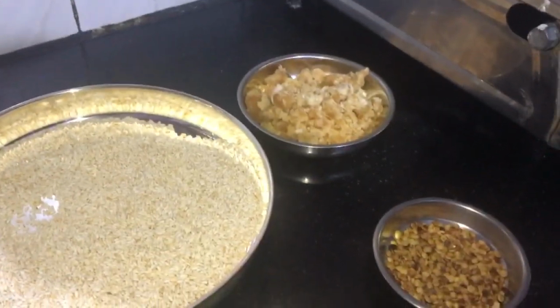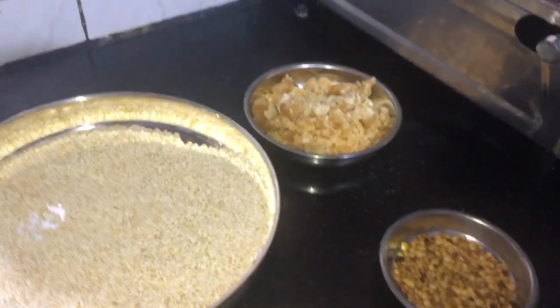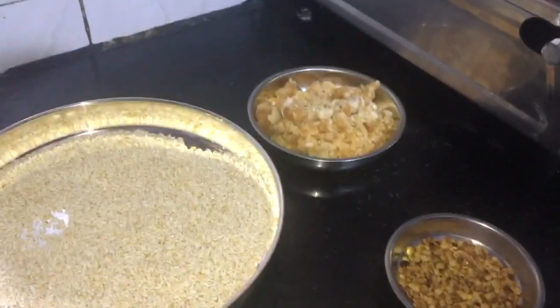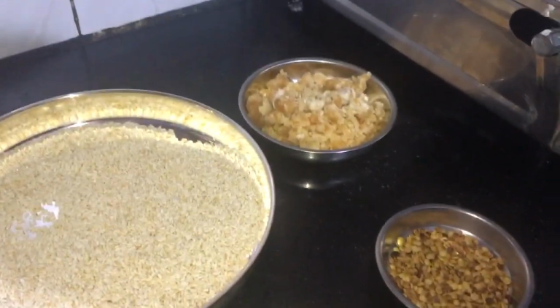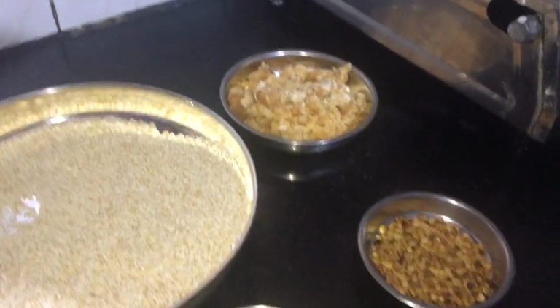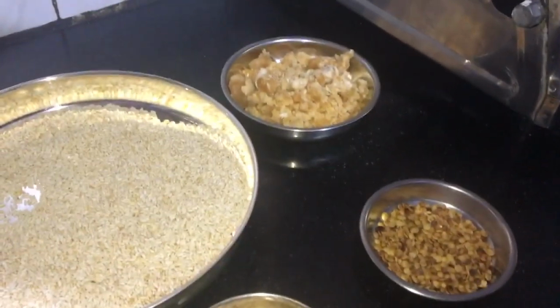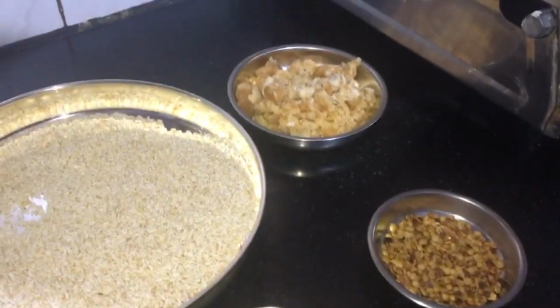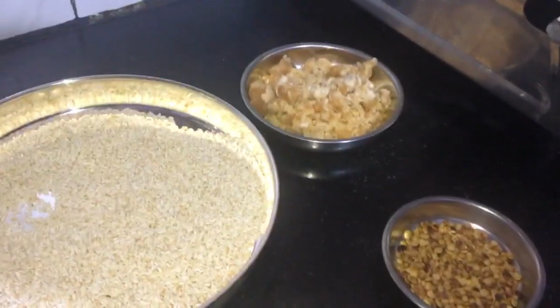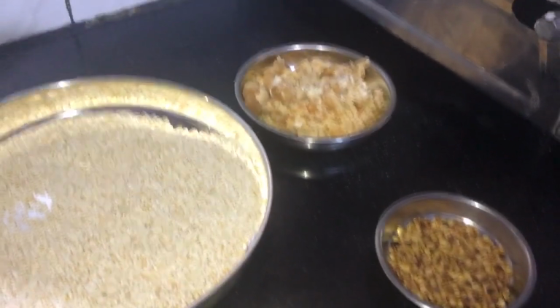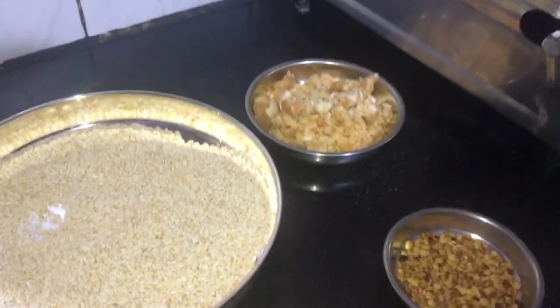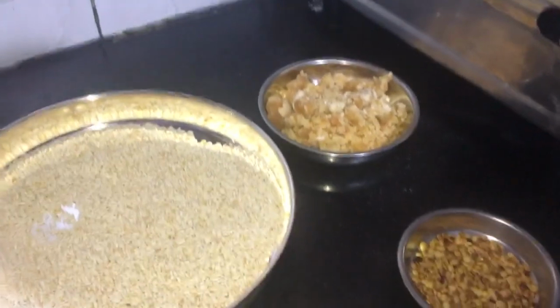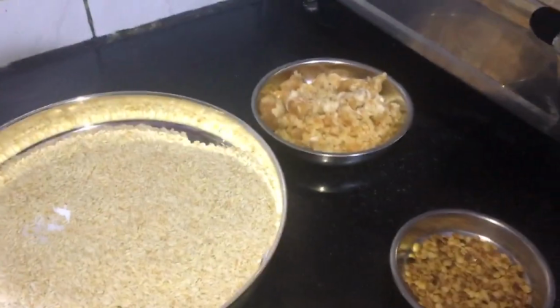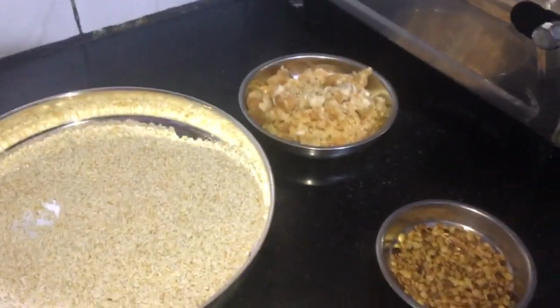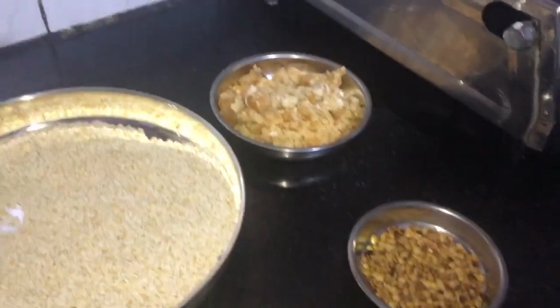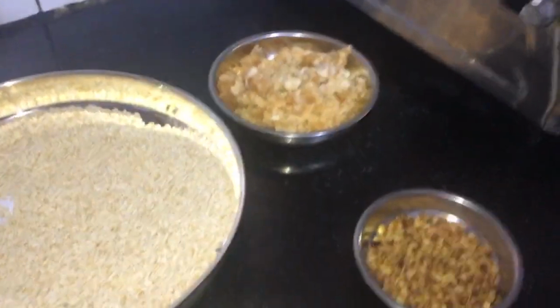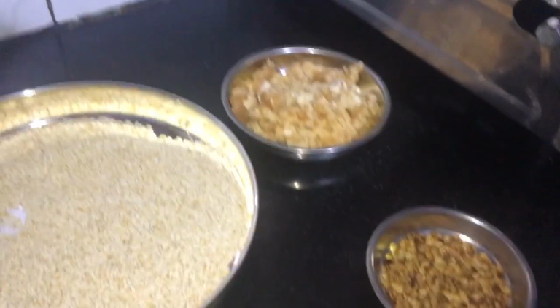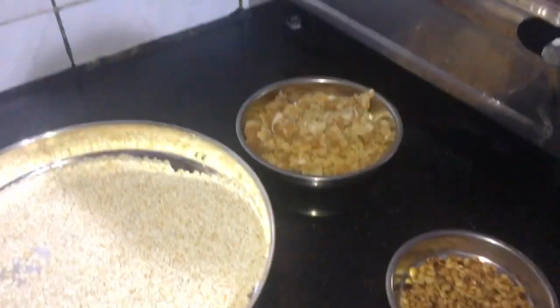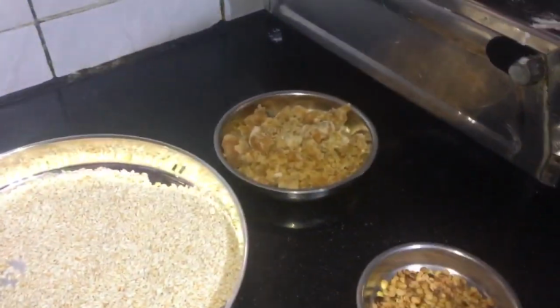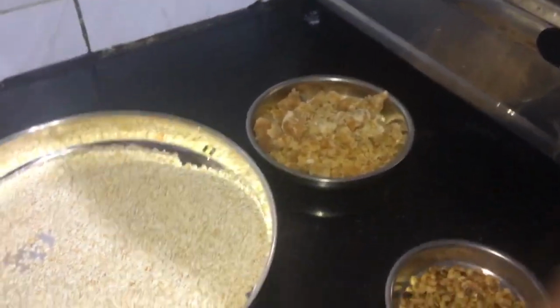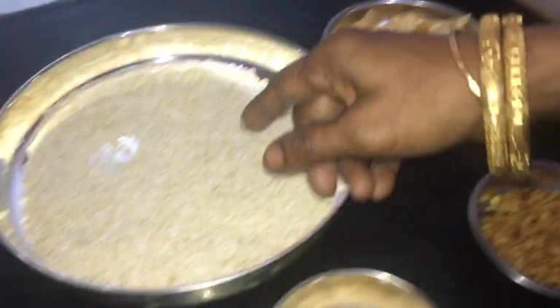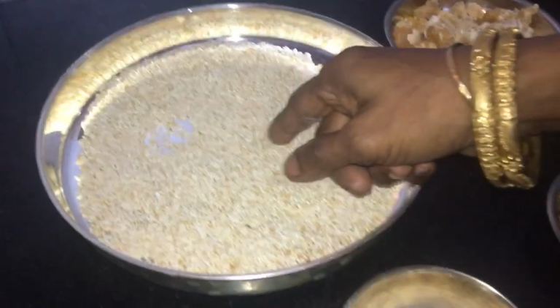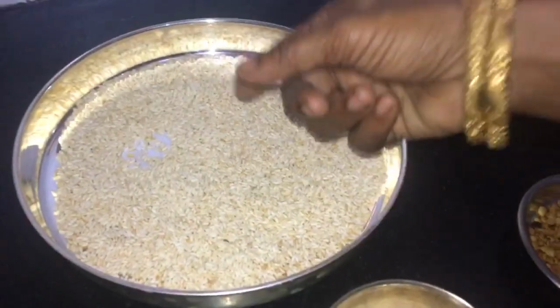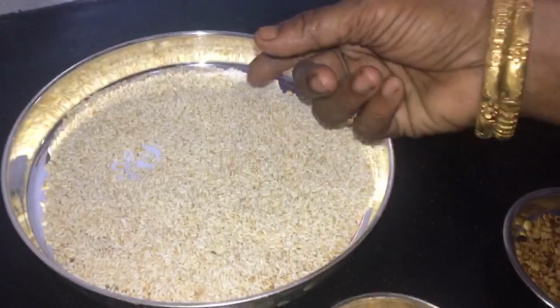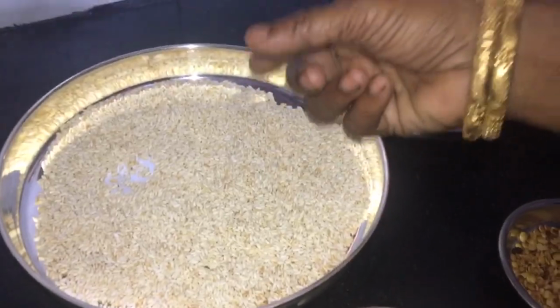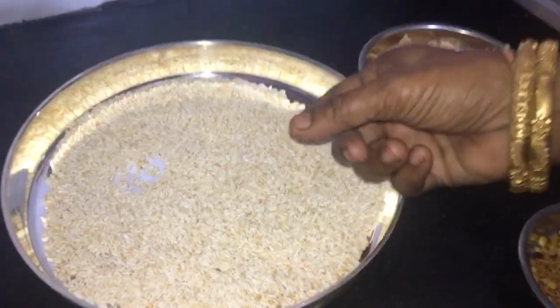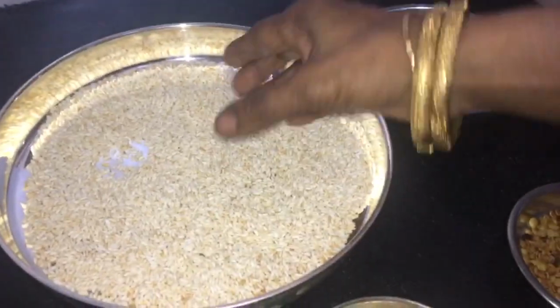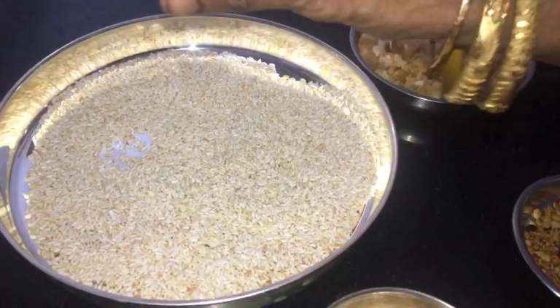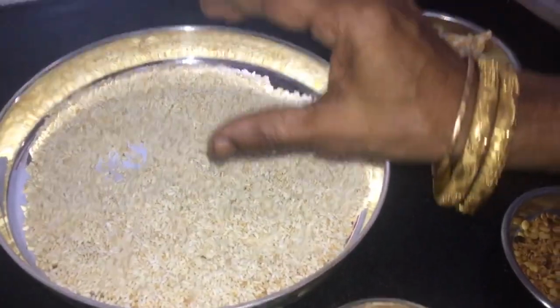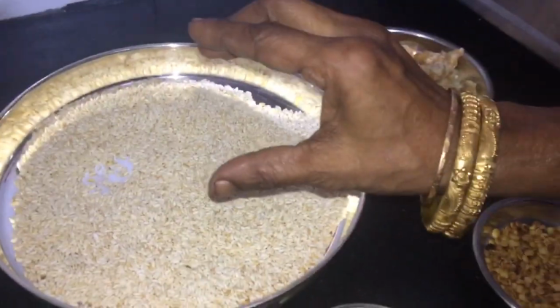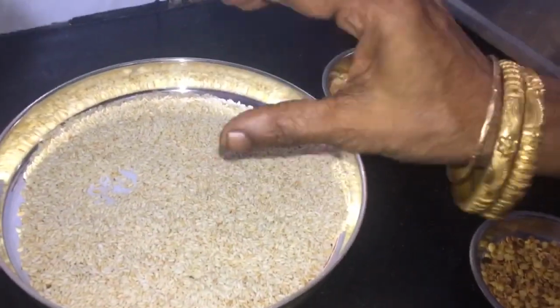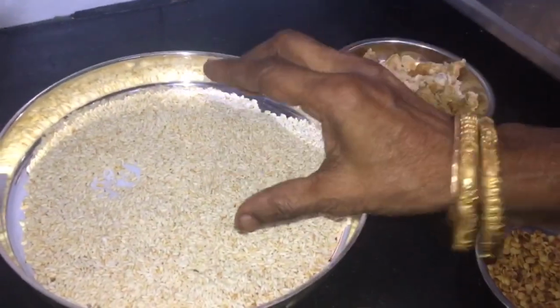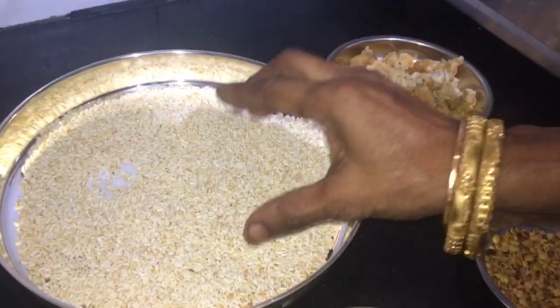The next day is a glass. I have a glass of water.